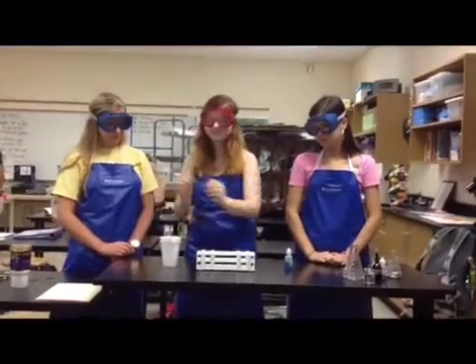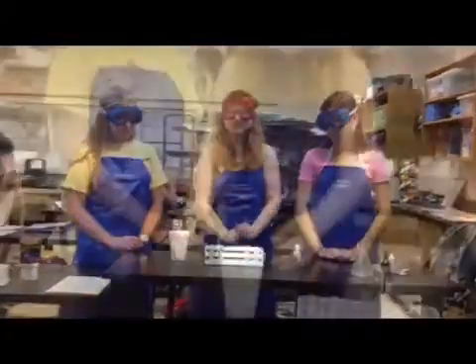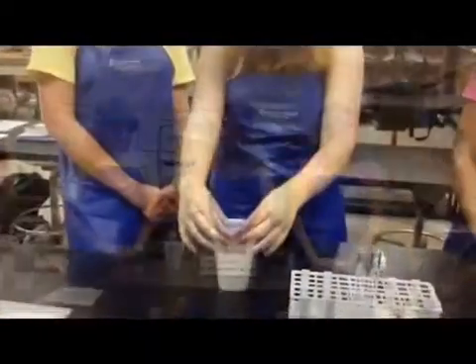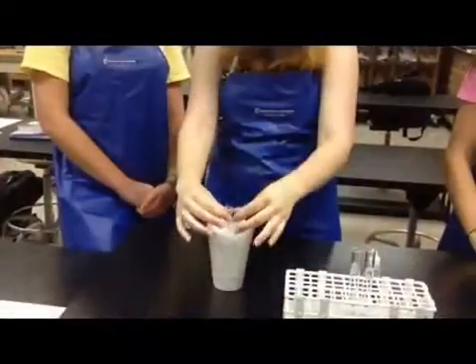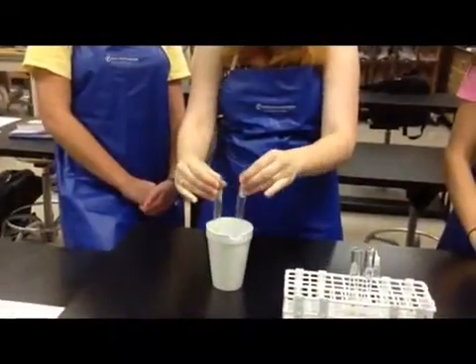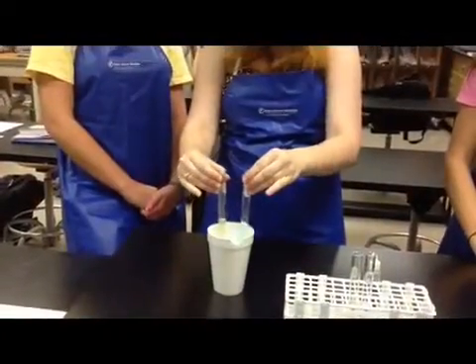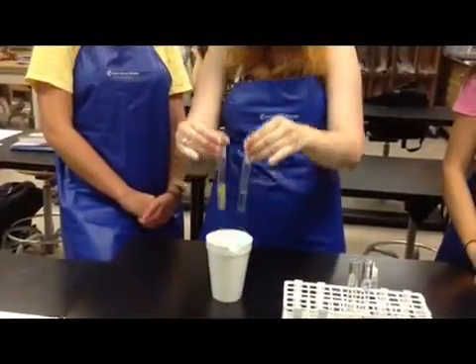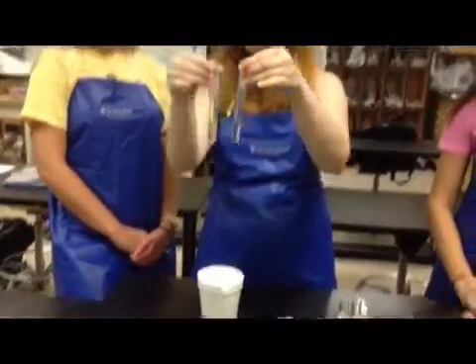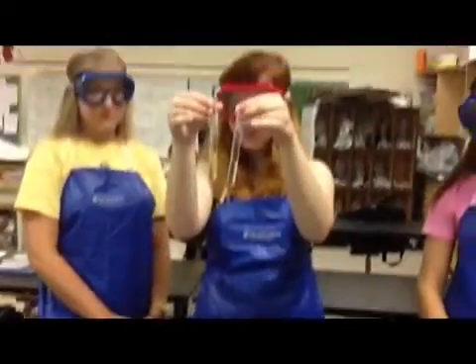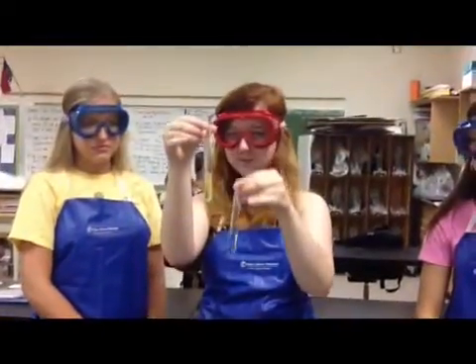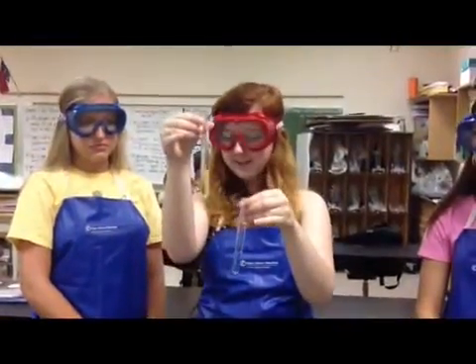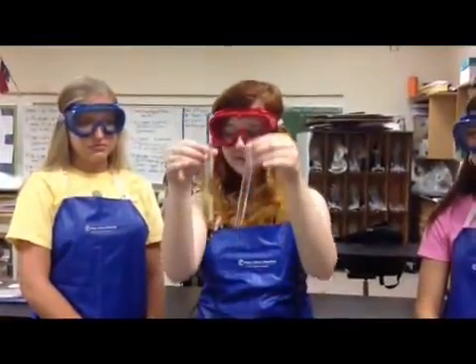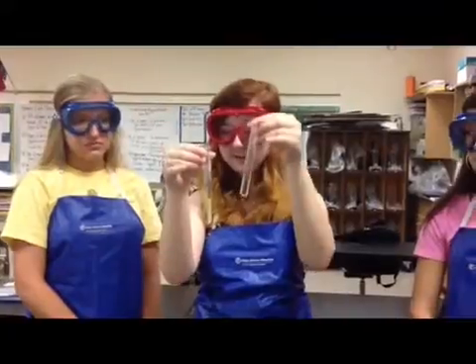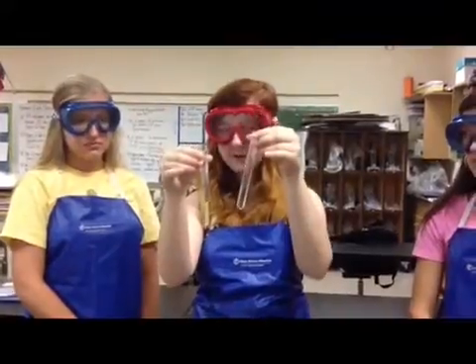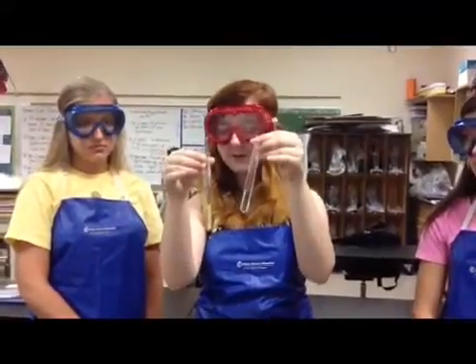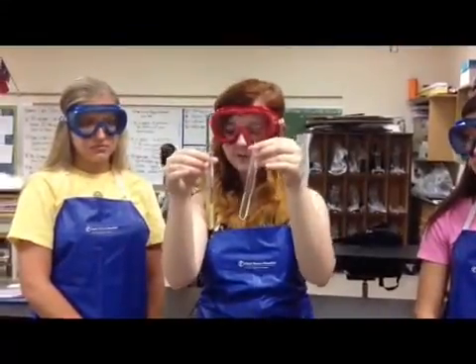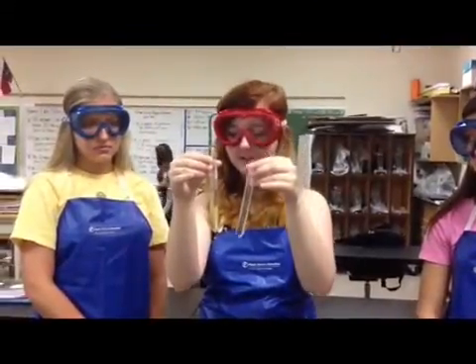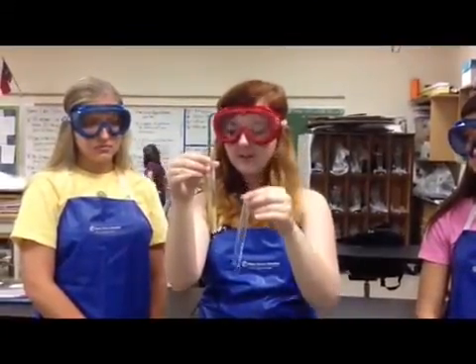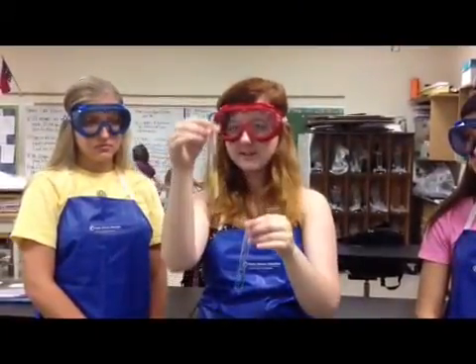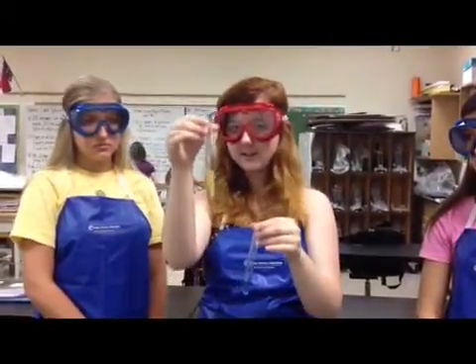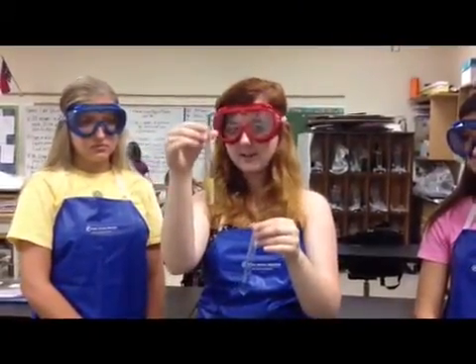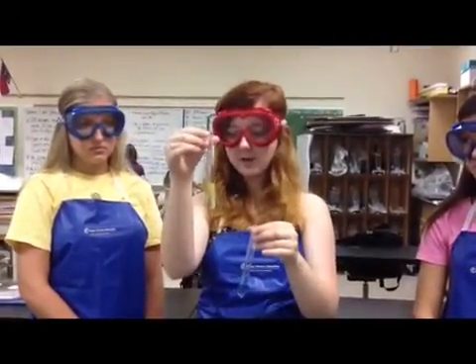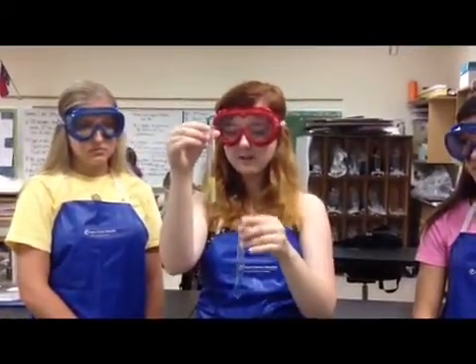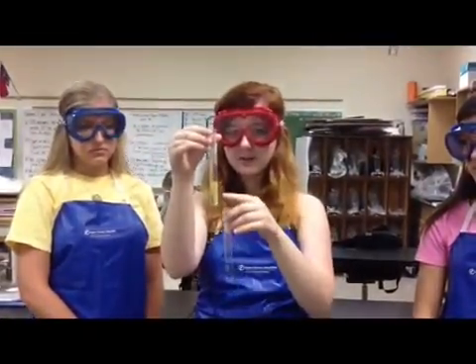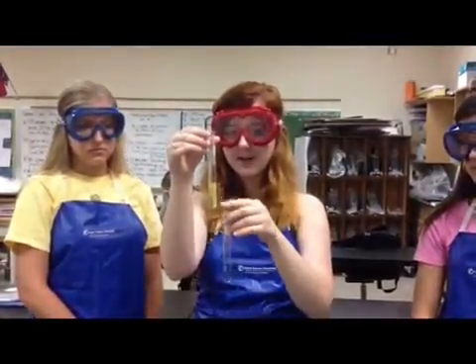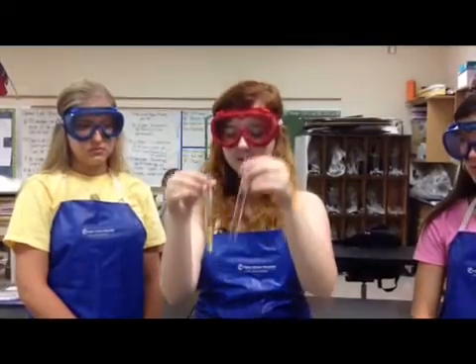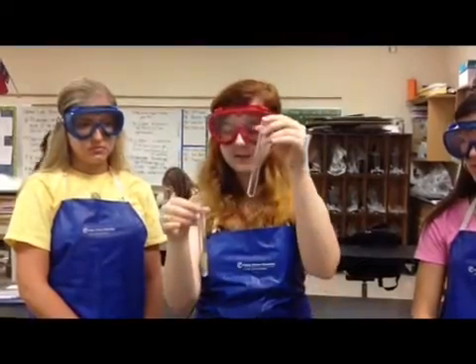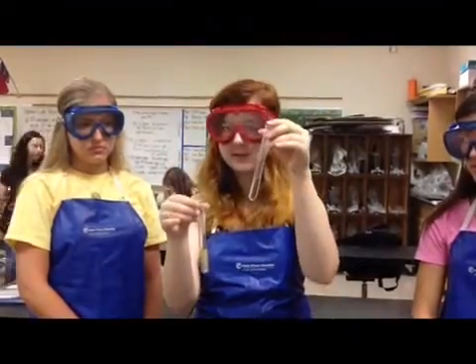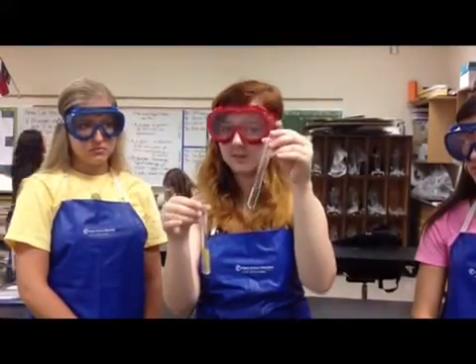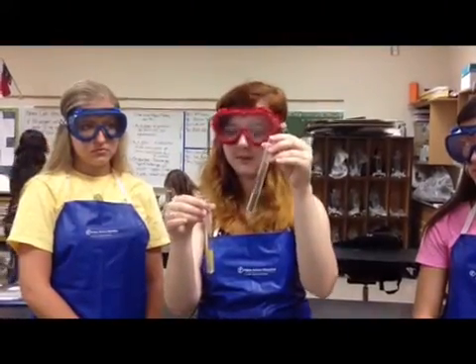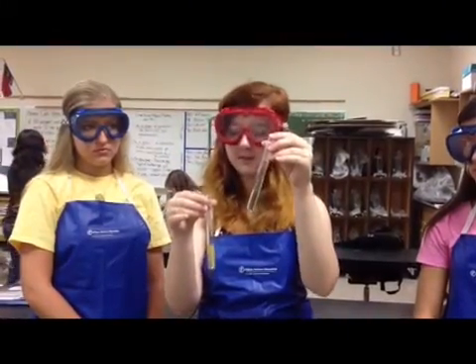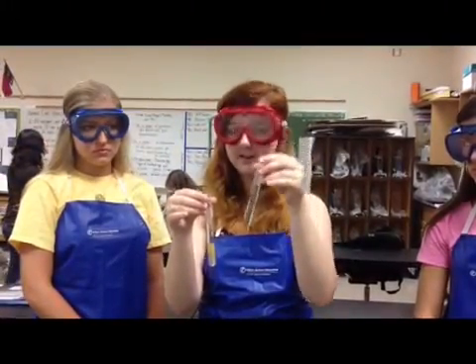We're done. Now let's look at our test tubes. One is yellow and the other is blue, just like it was when we started. That means that this one contains sugar water because it showed a reaction. This one is just the distilled water — it can't react at all.